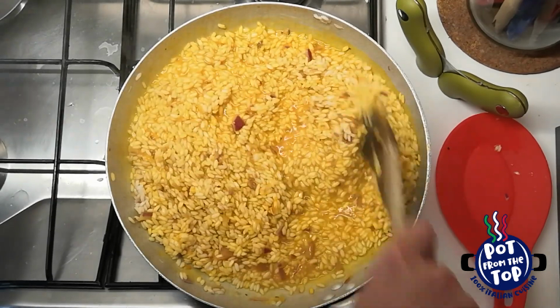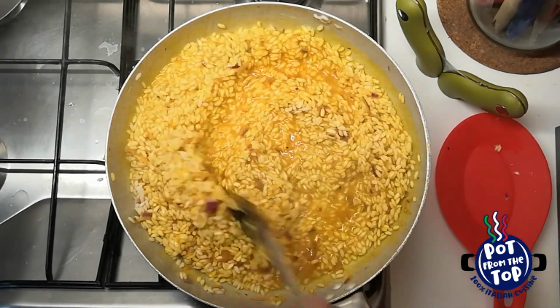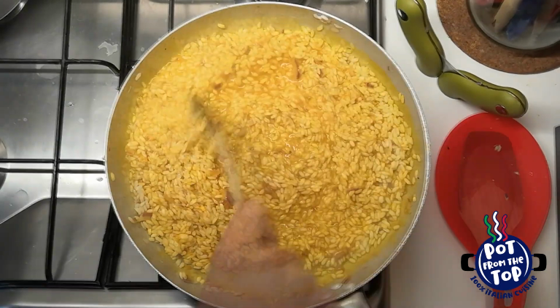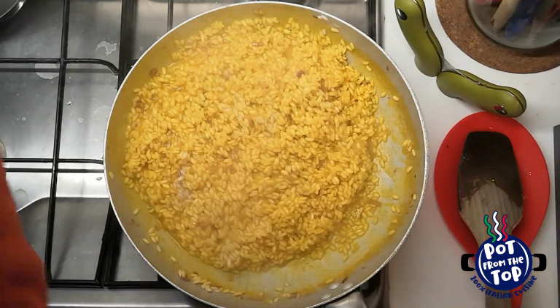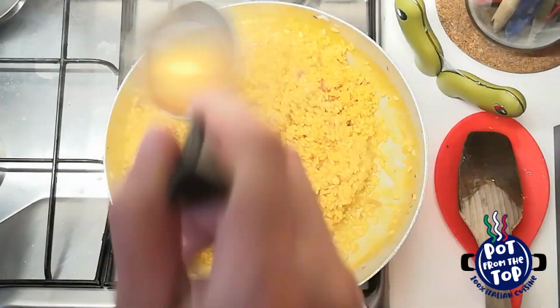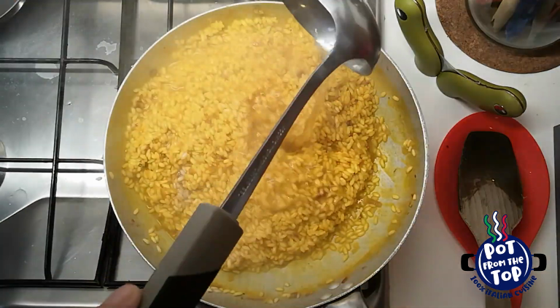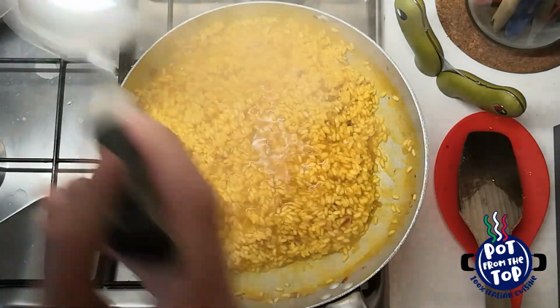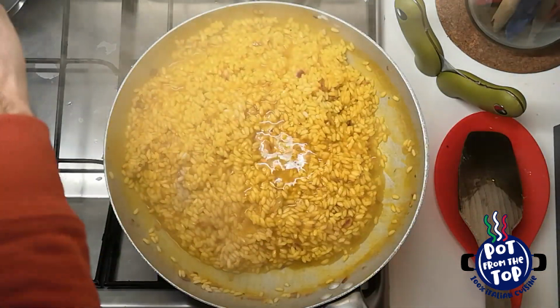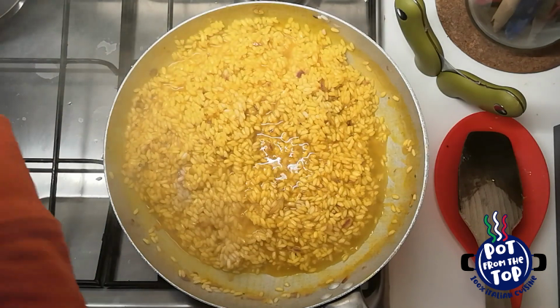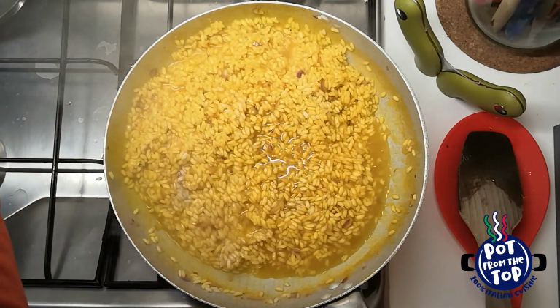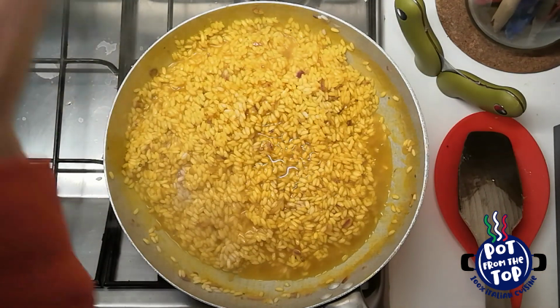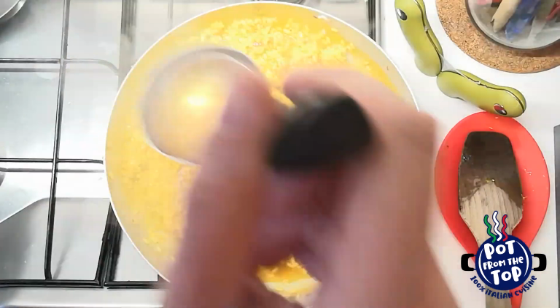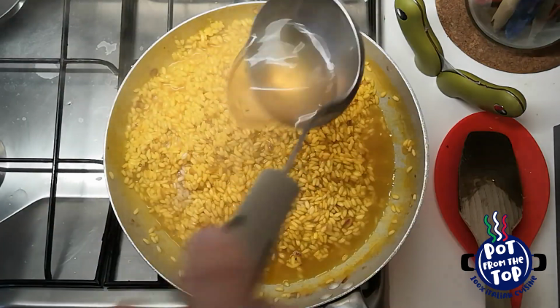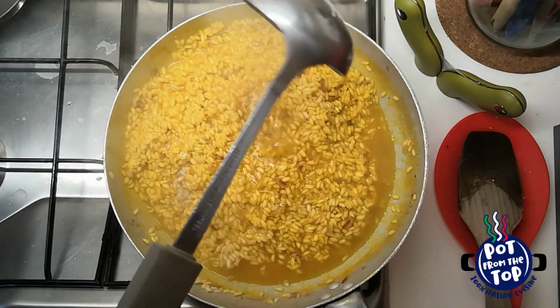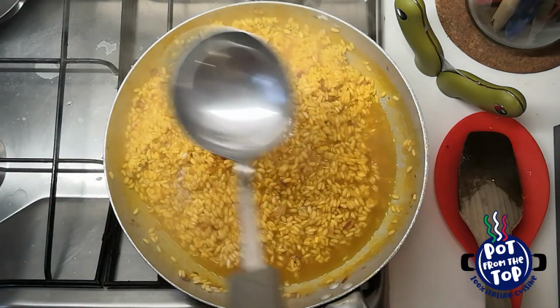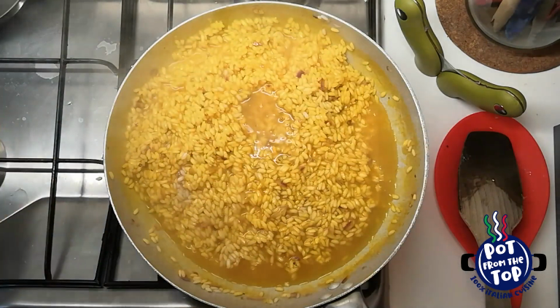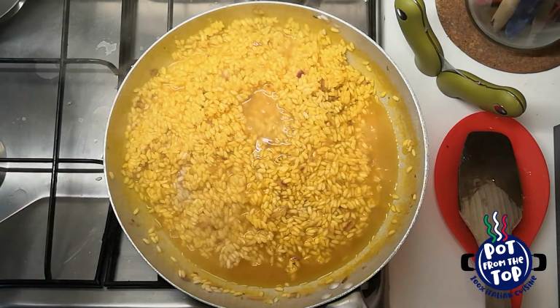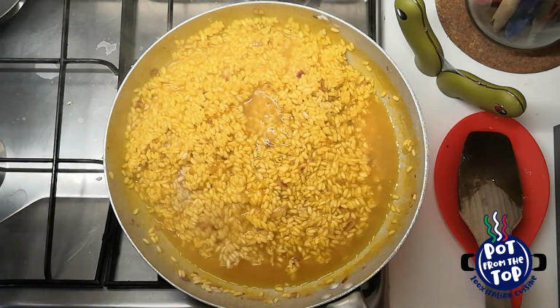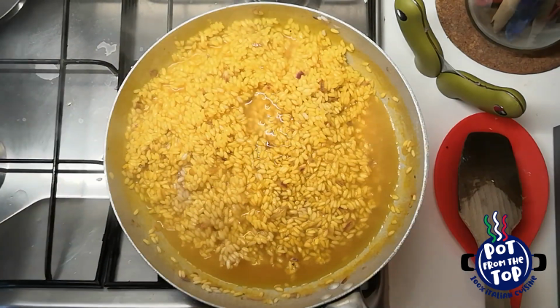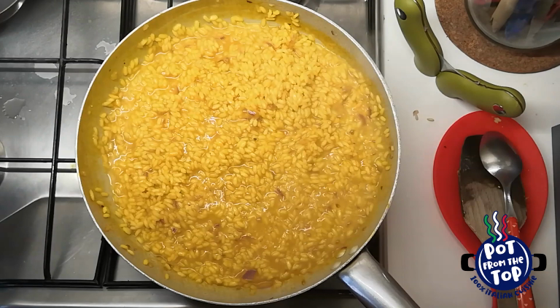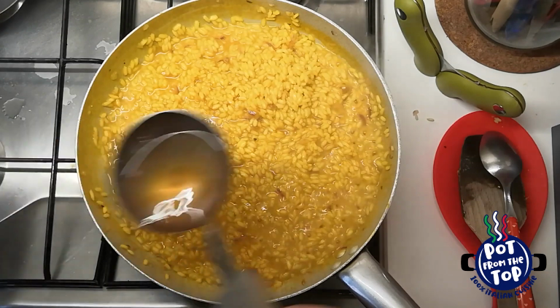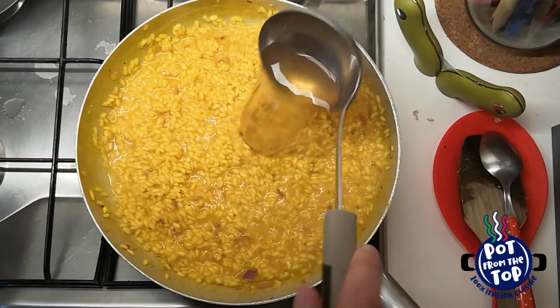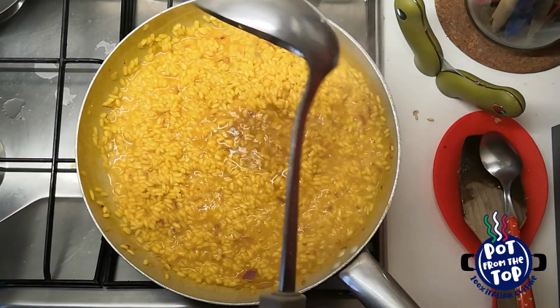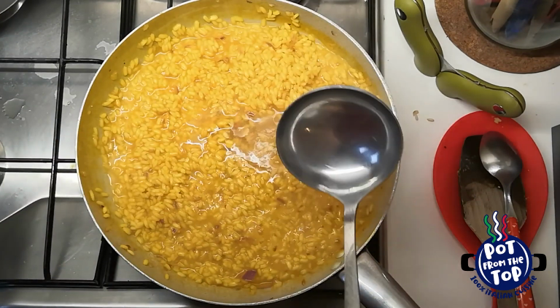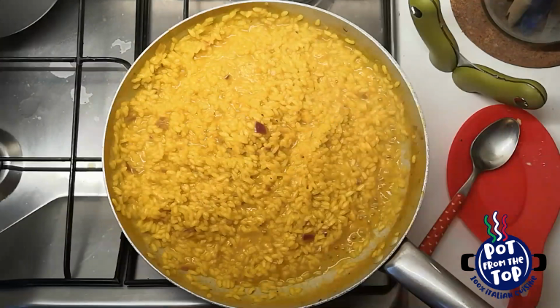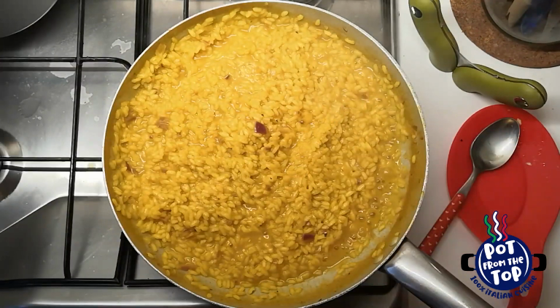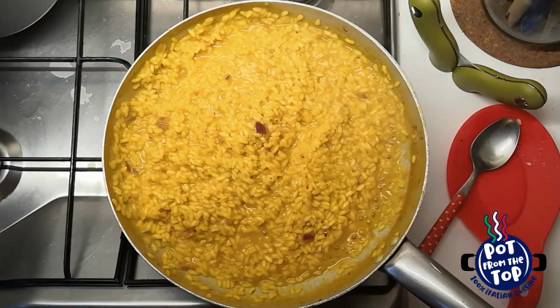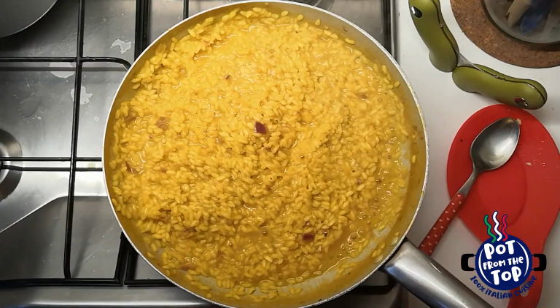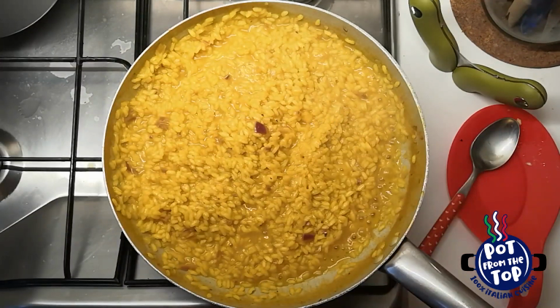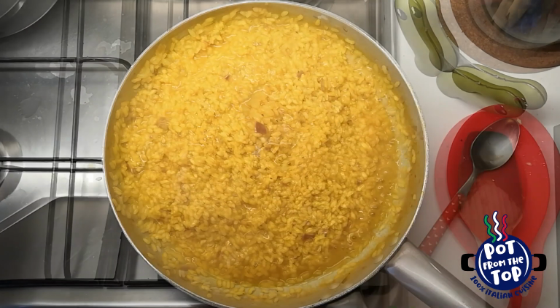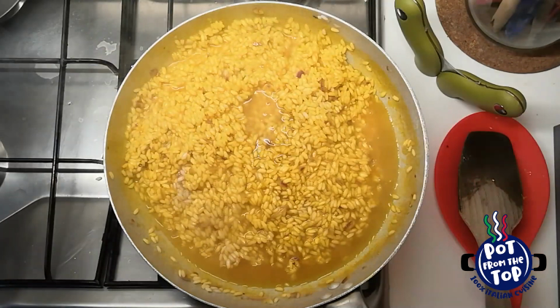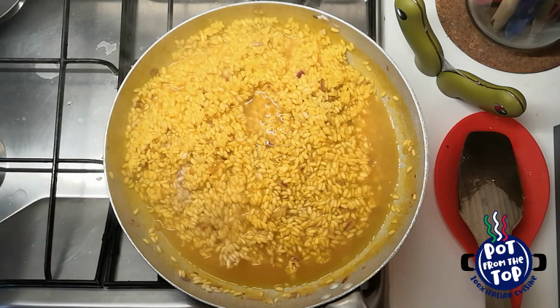At this point, all we need is to complete the cooking. Keep adding 2 or 3 ladles of broth at a time and then wait for it to dry. From the beginning, it will take about 20 minutes. You can check by tasting some grains.